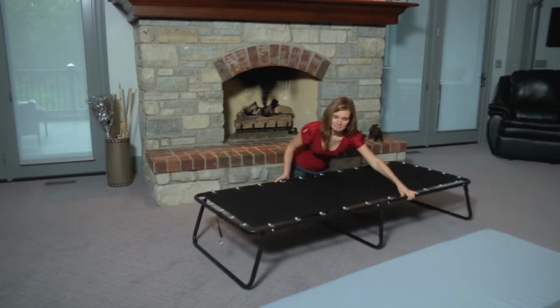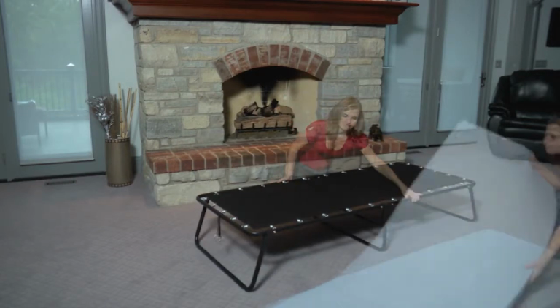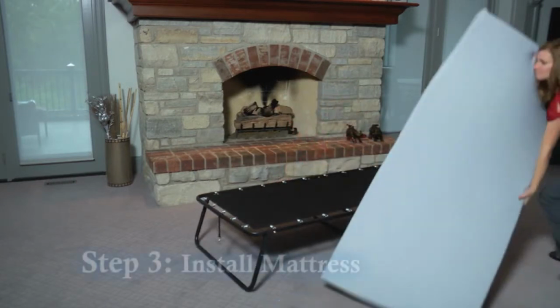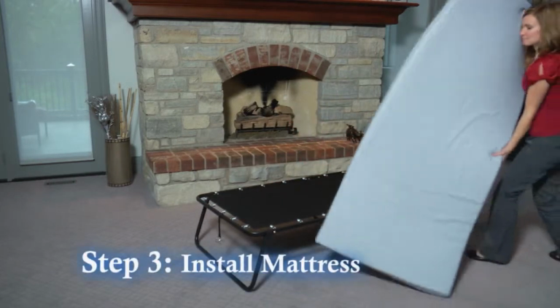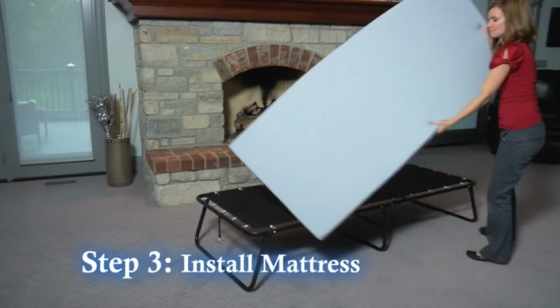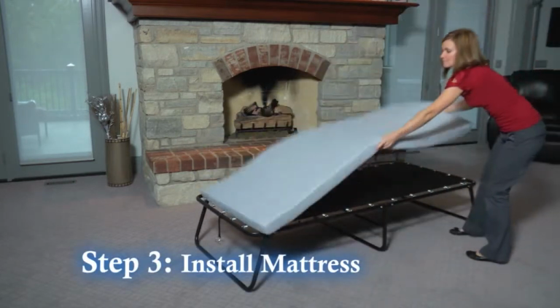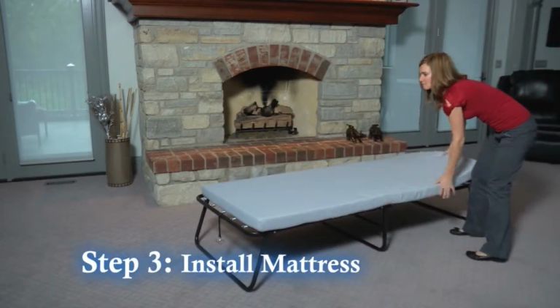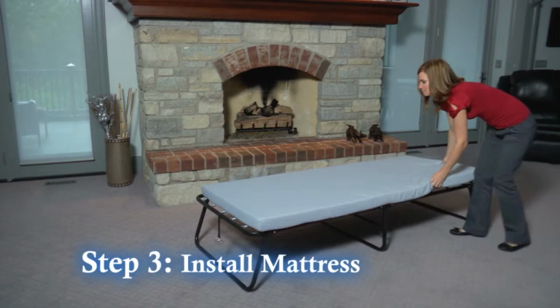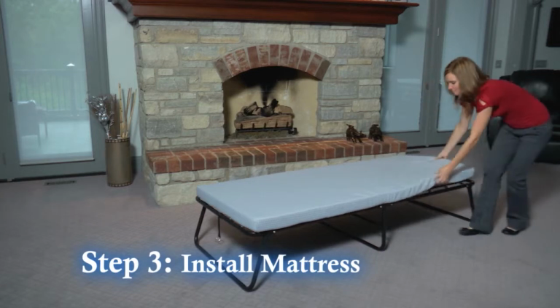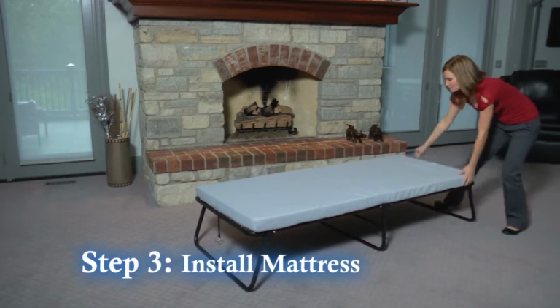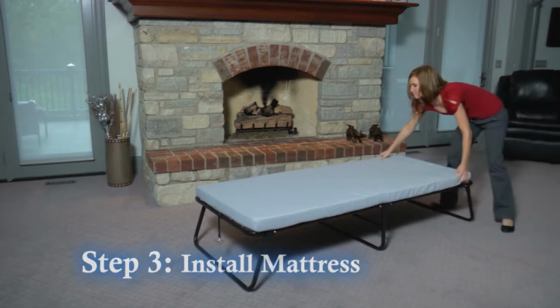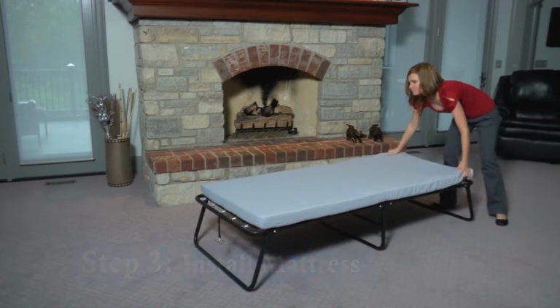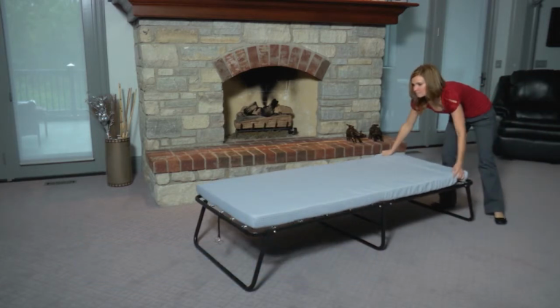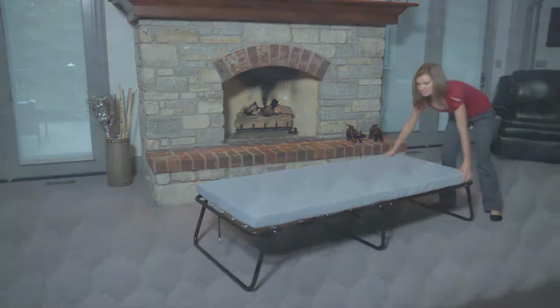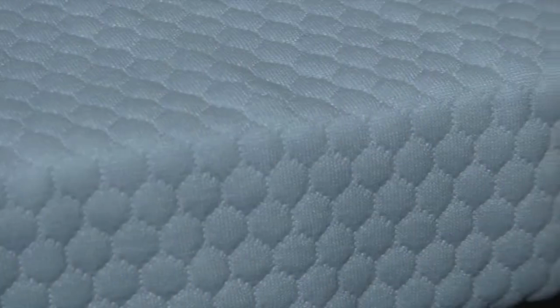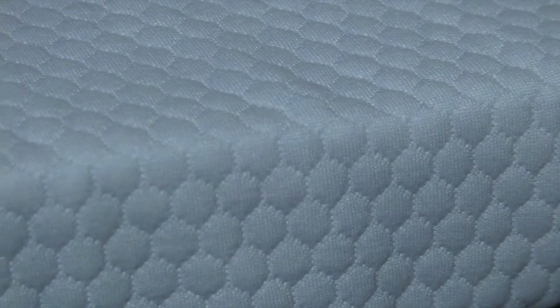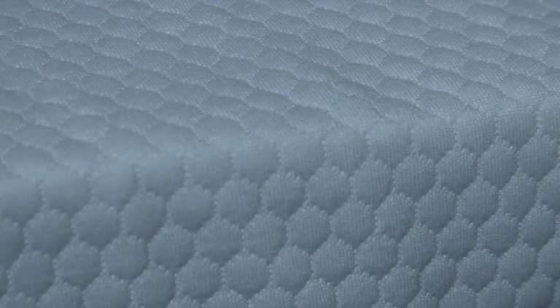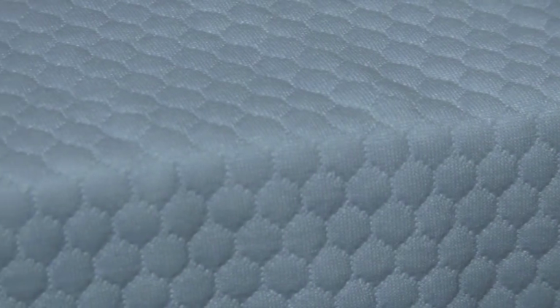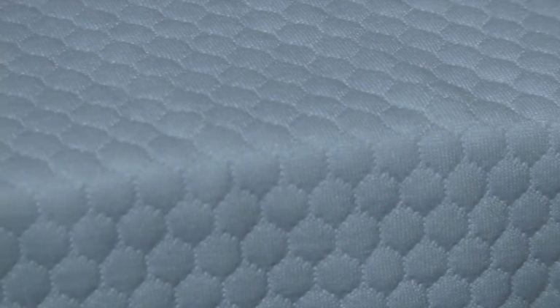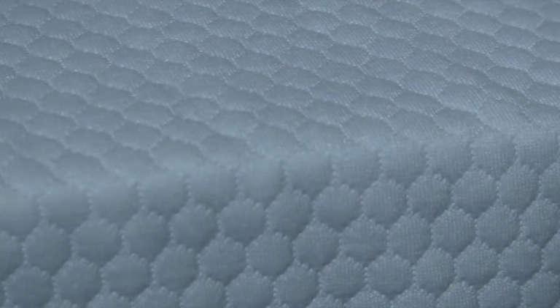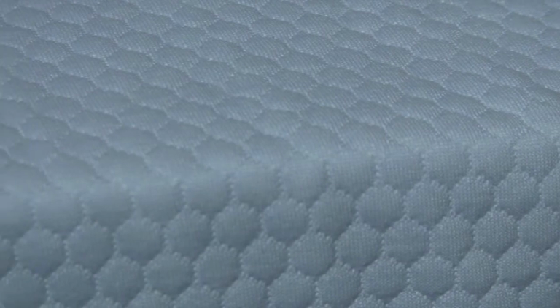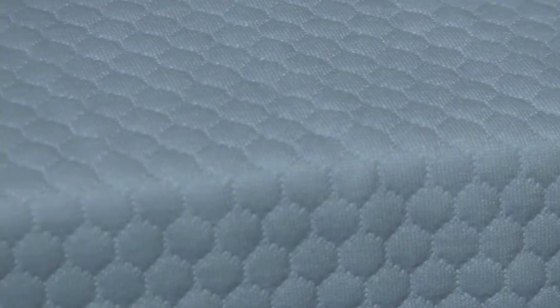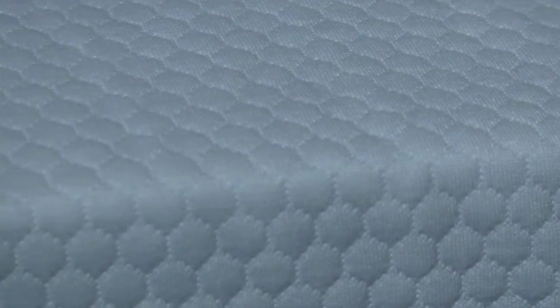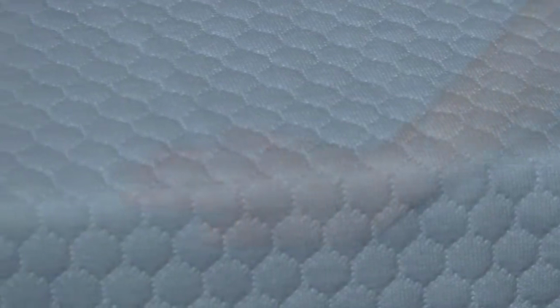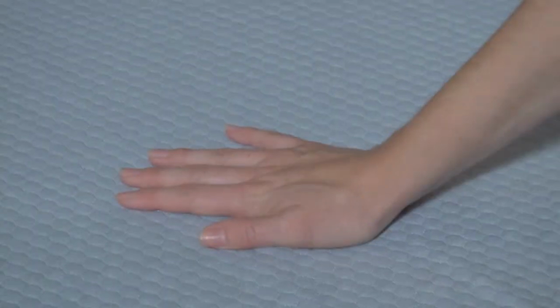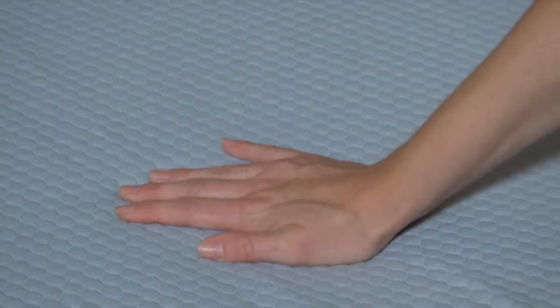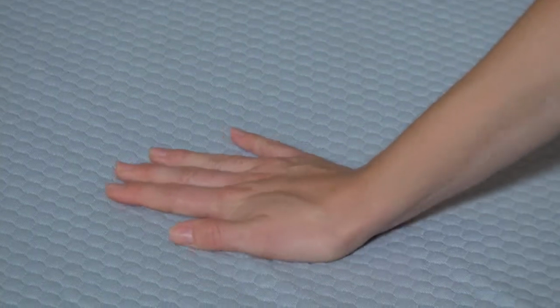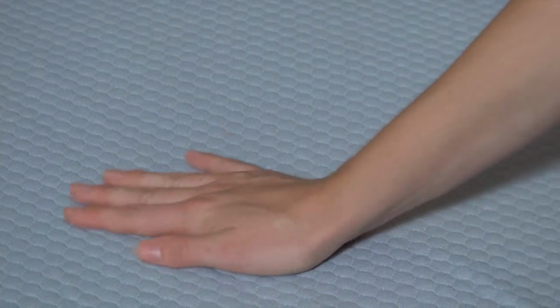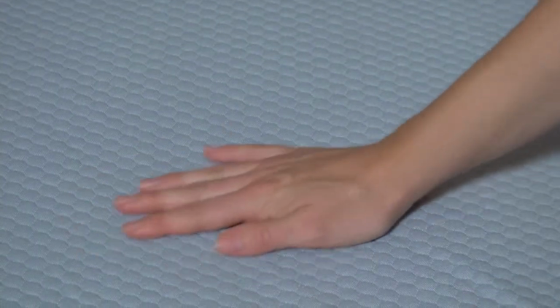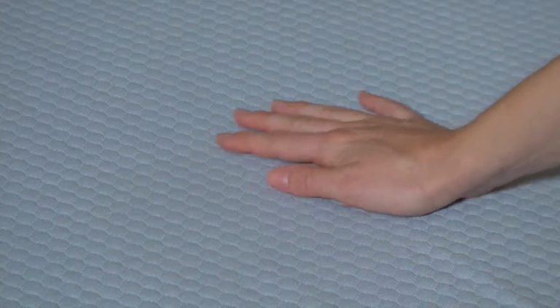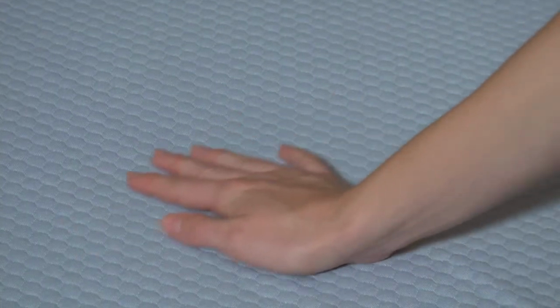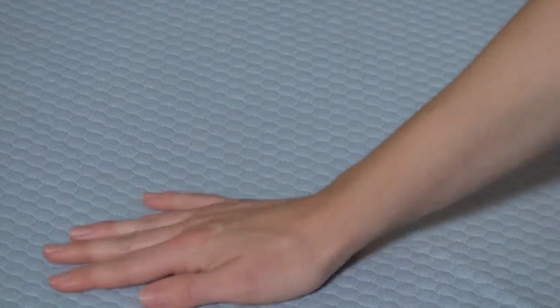Step three: install the mattress on top of the support frame and you're finished. Enjoy contouring support with a memory foam mattress that is surrounded by an ultra plush quilted top cover with airflow technology.